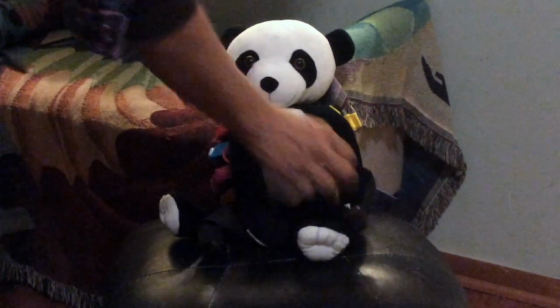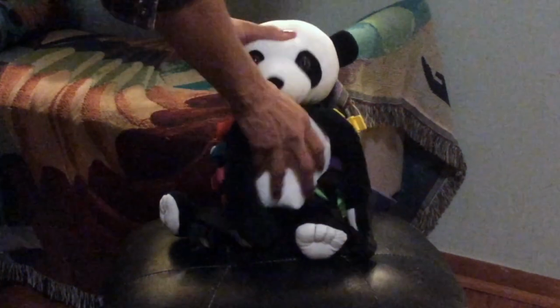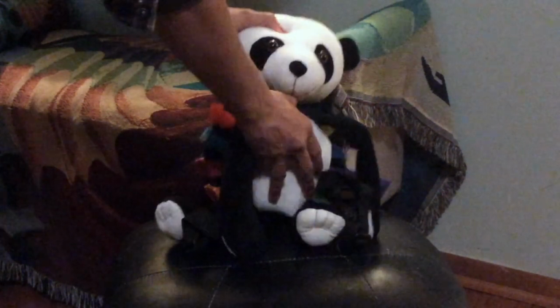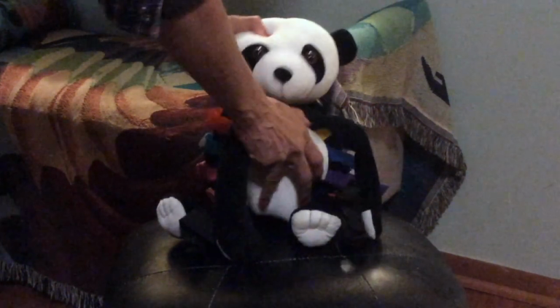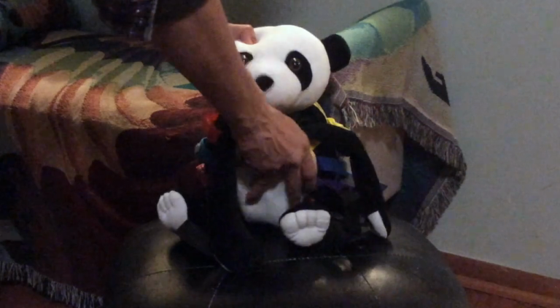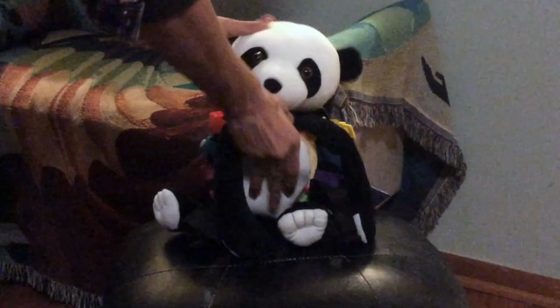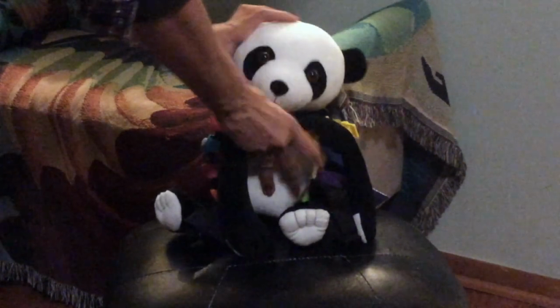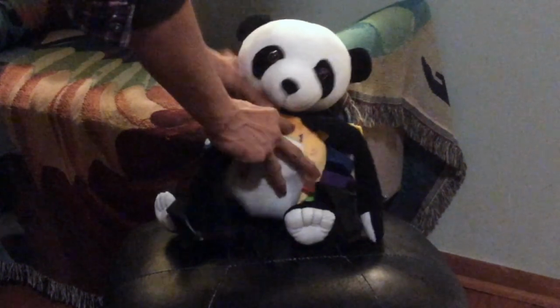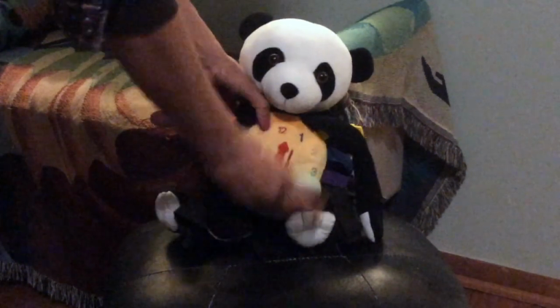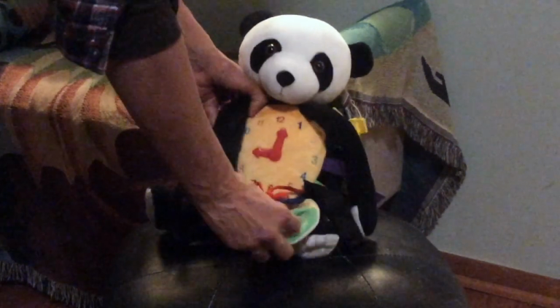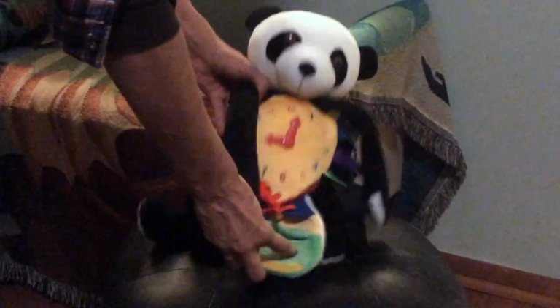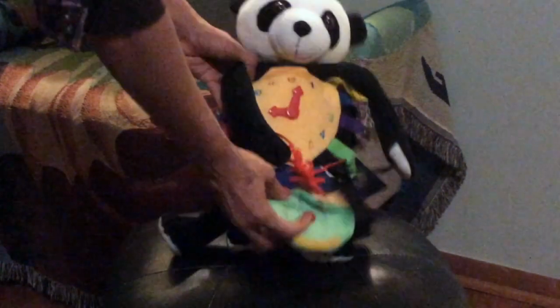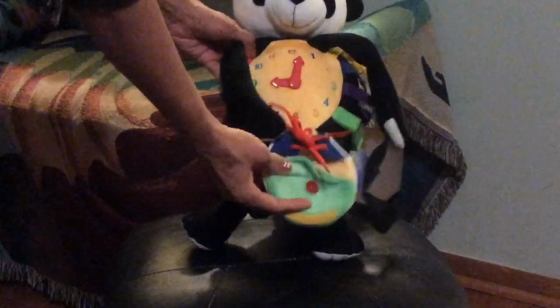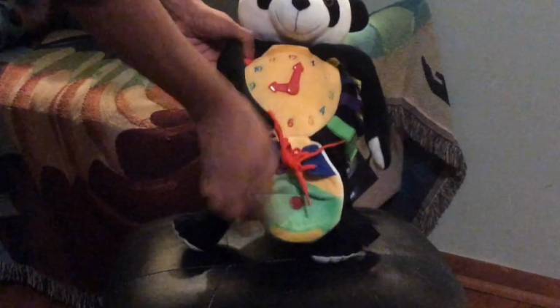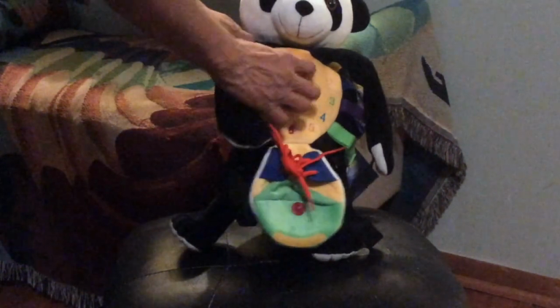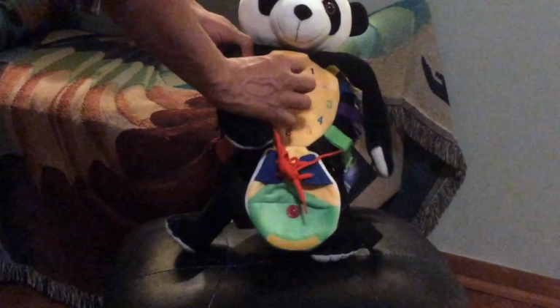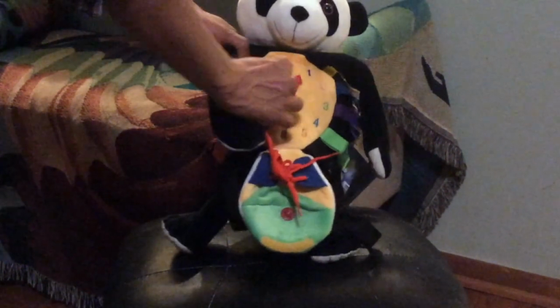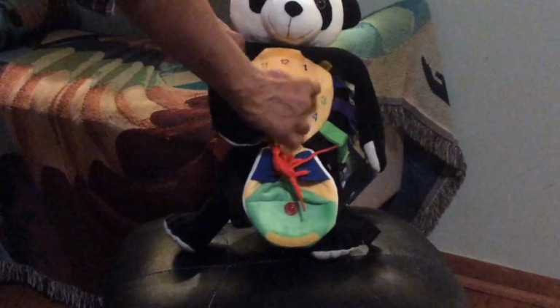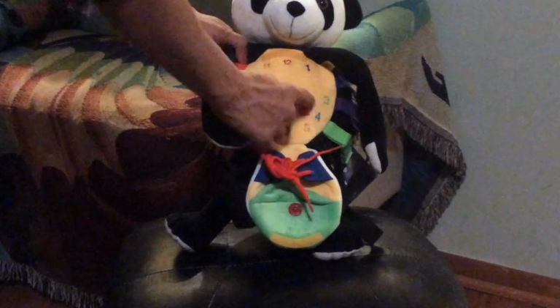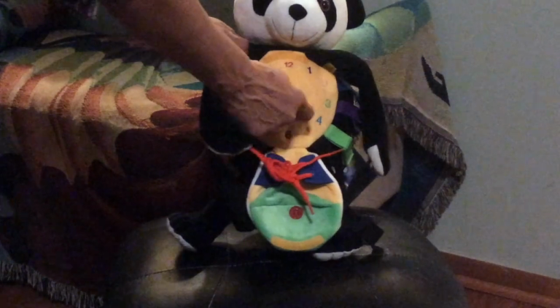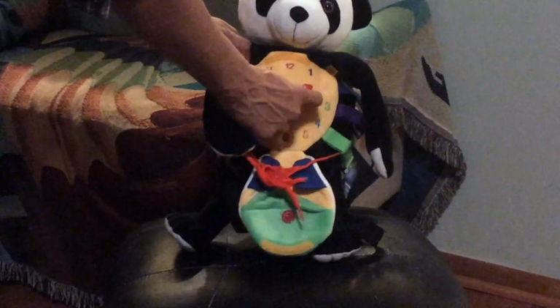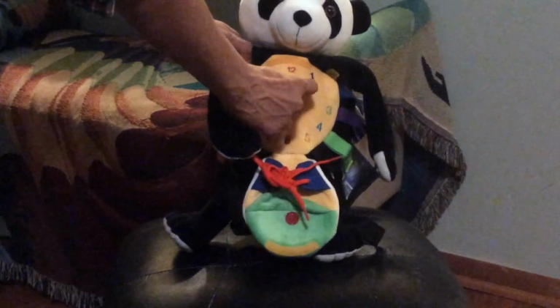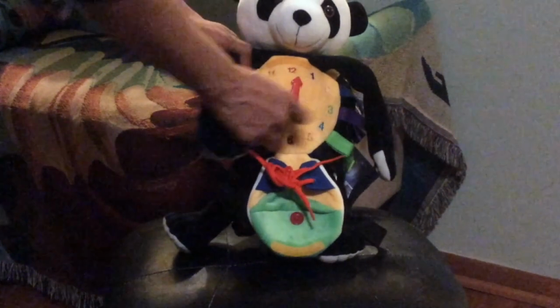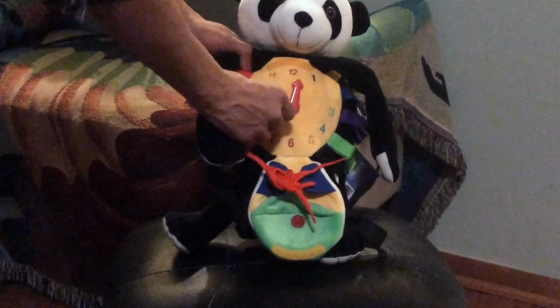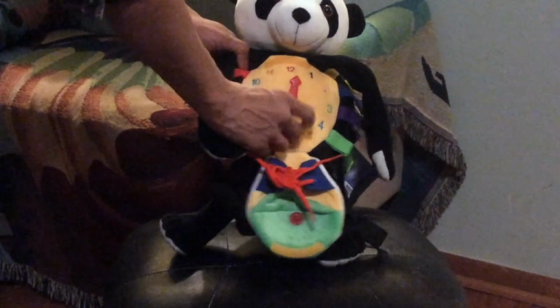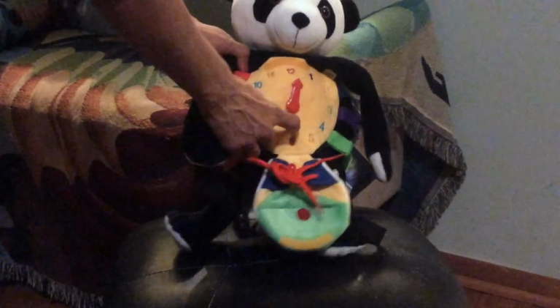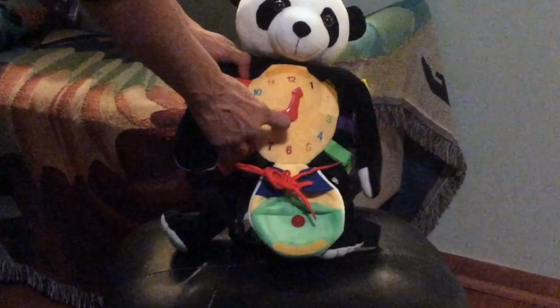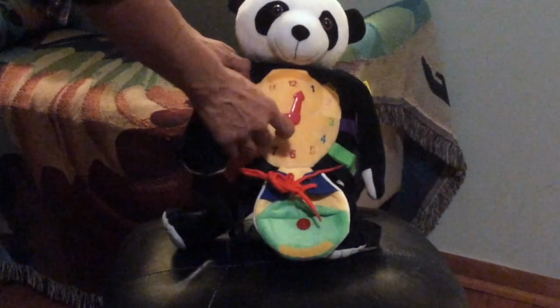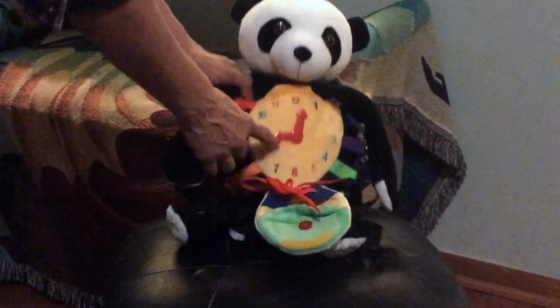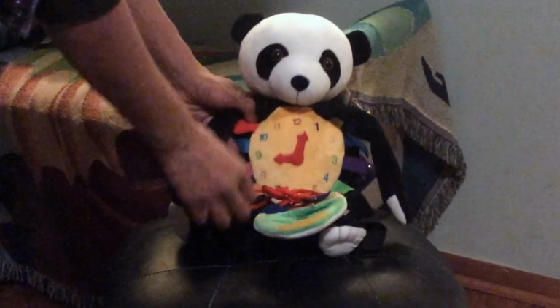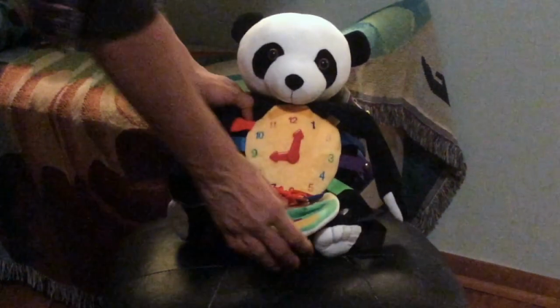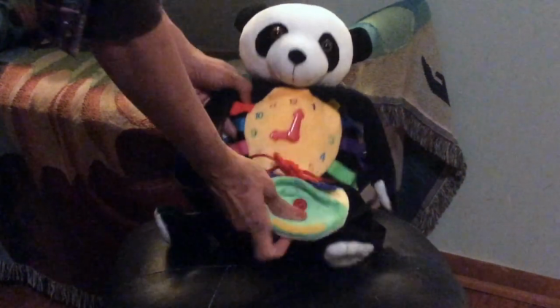It has a clock. This velcro keeps it up with working arms on the clock that make a little noise.